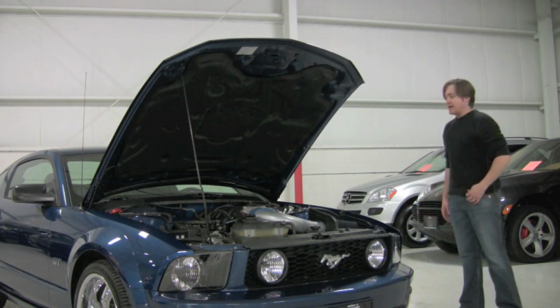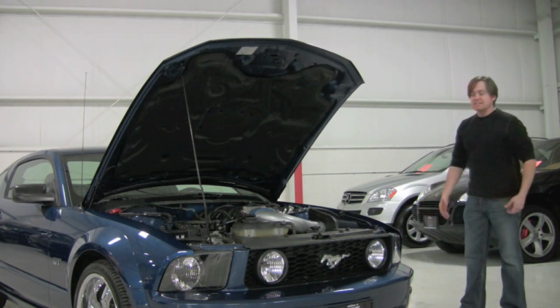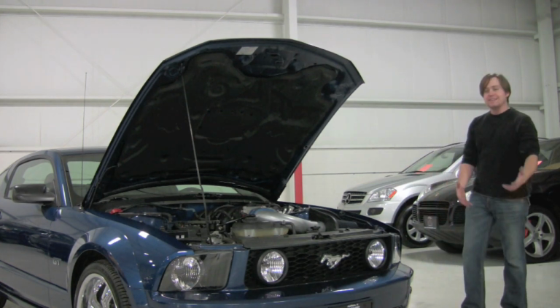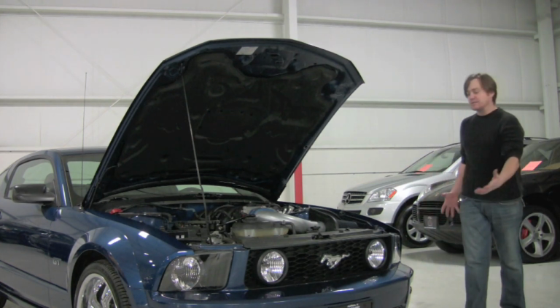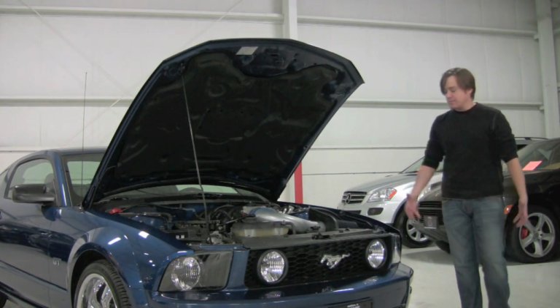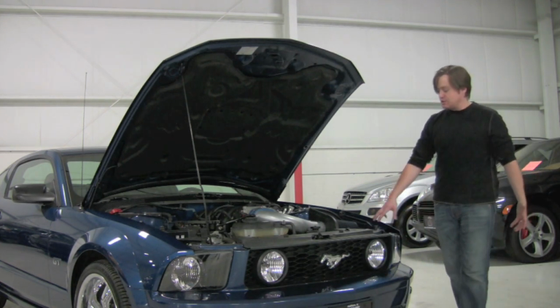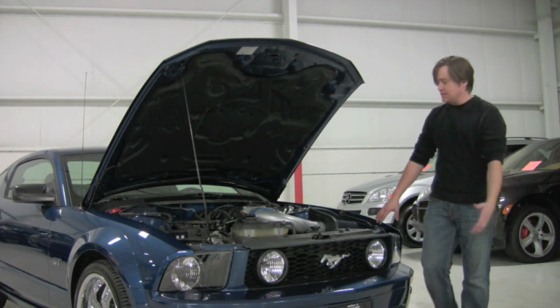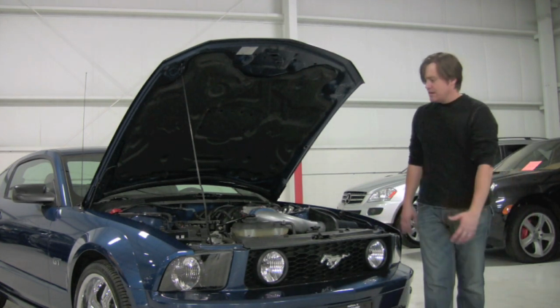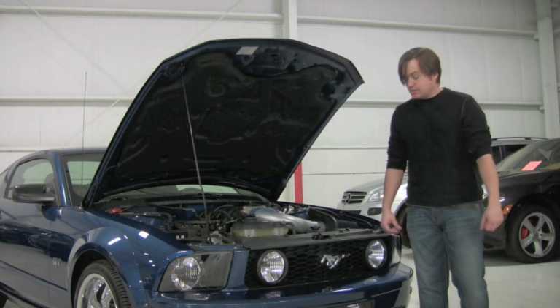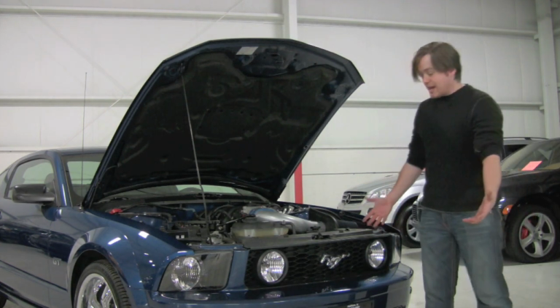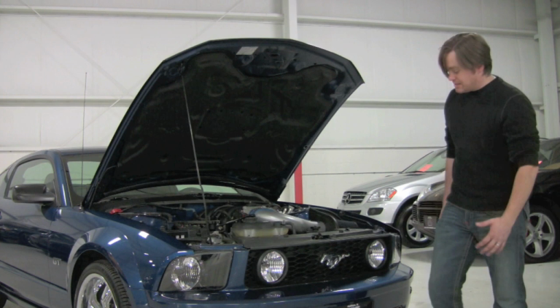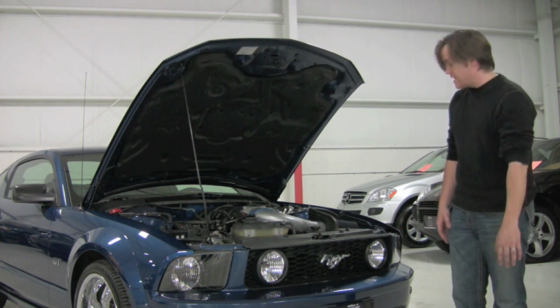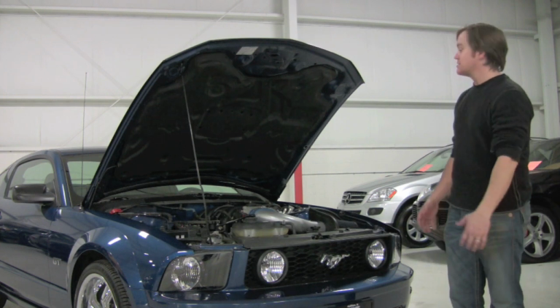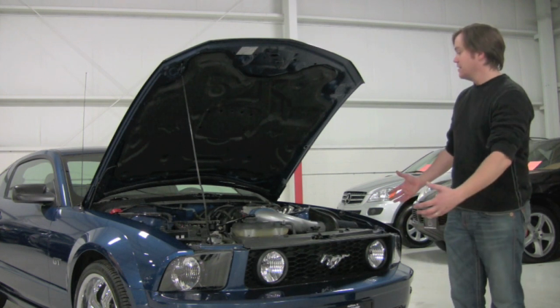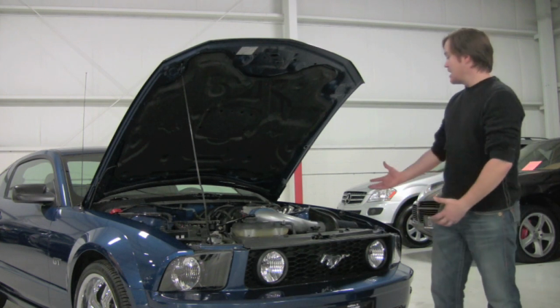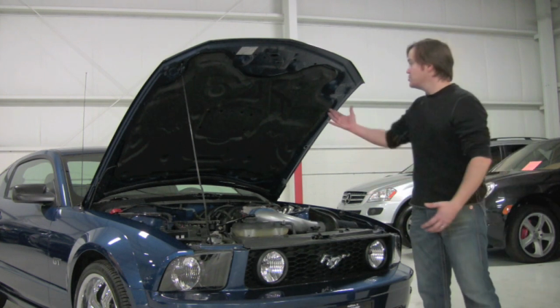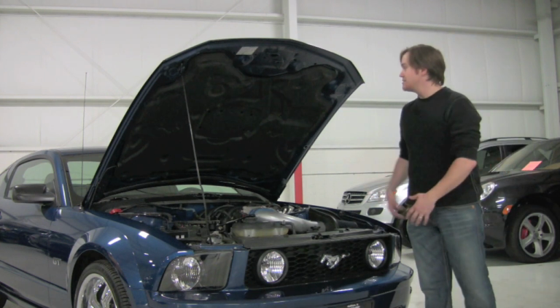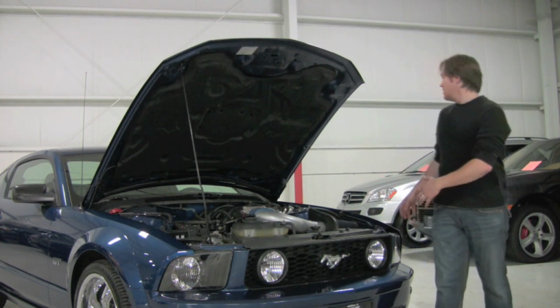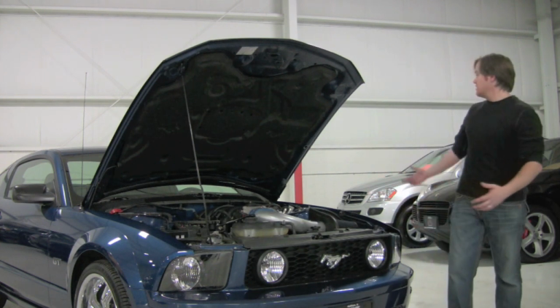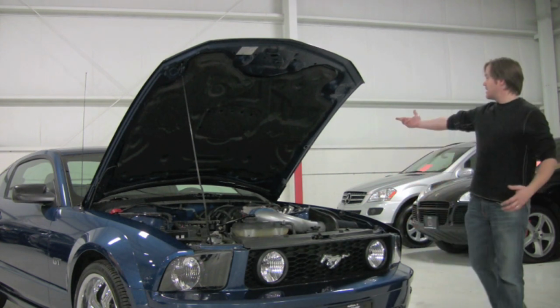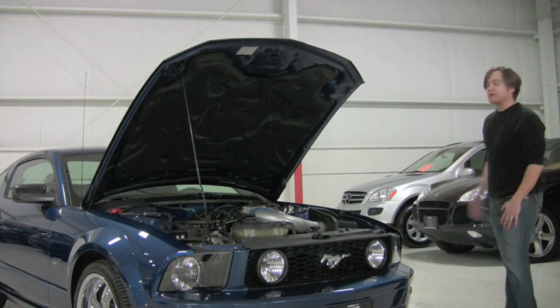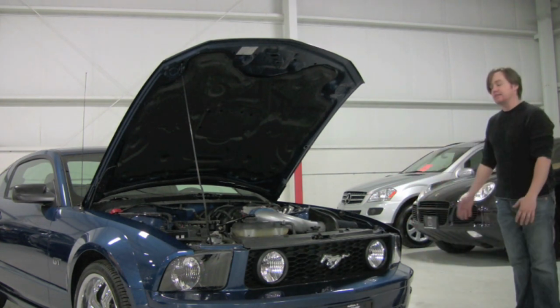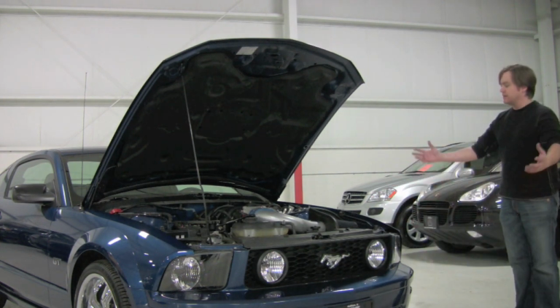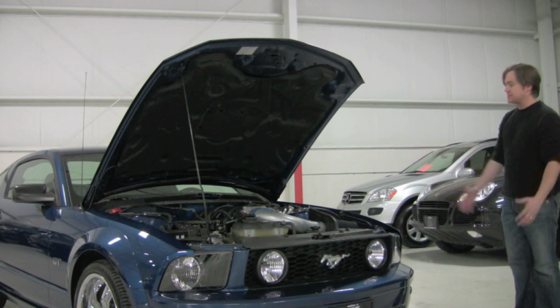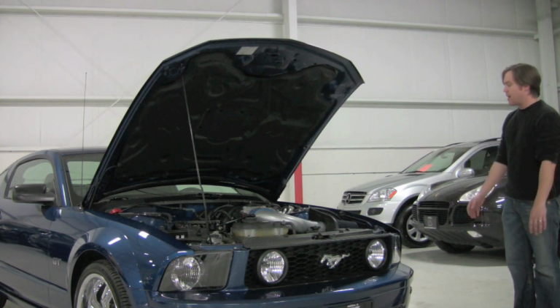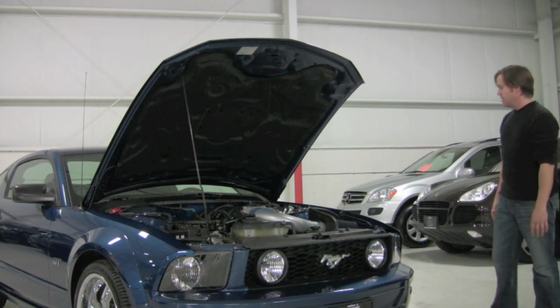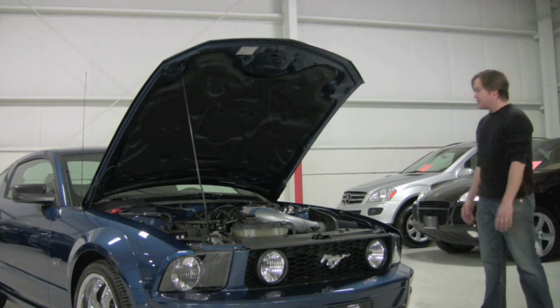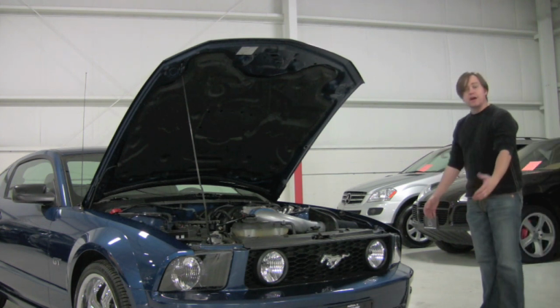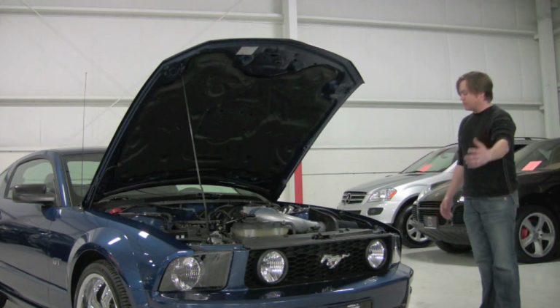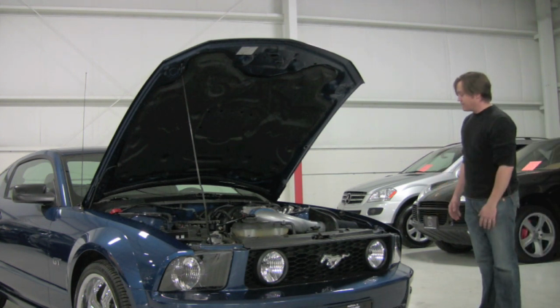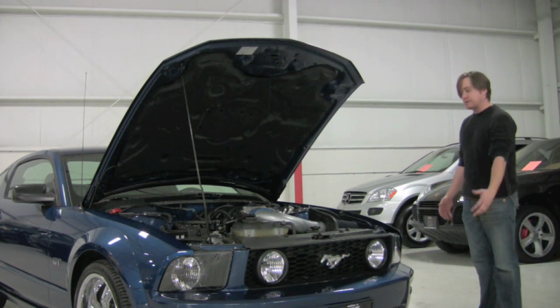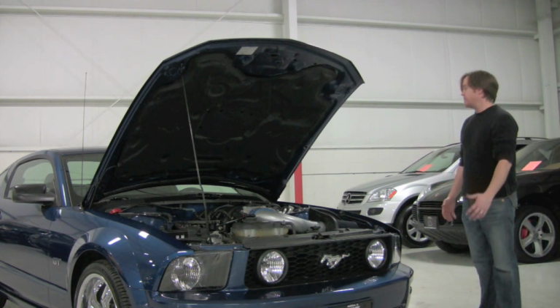This is a 7,000 mile Mustang GT, so it really hasn't seen much of anything. Beyond these two mods, the wheels, and a chrome gas lid, it's a stock car. It drives like brand new and we'll take it for a quick spin here in a little bit.